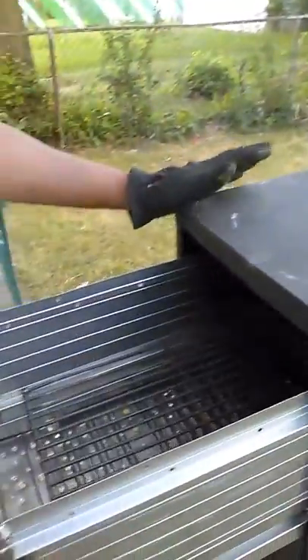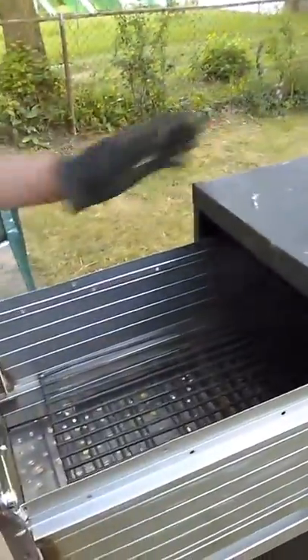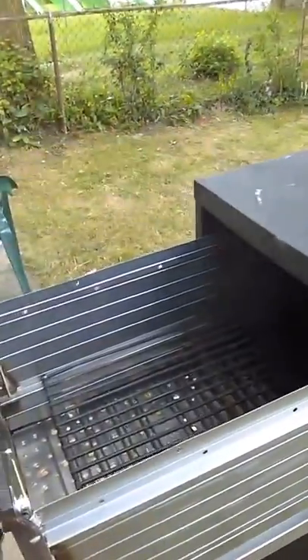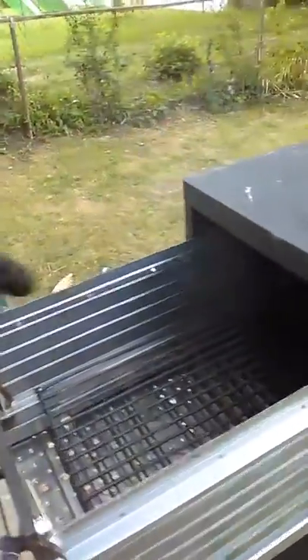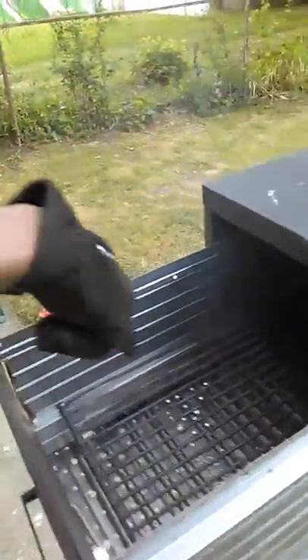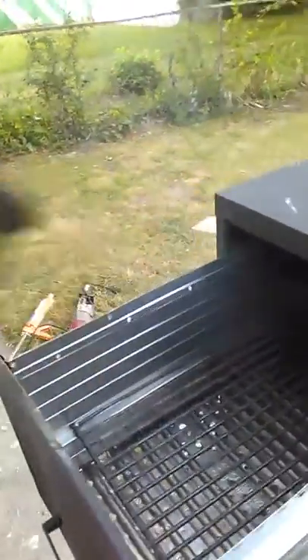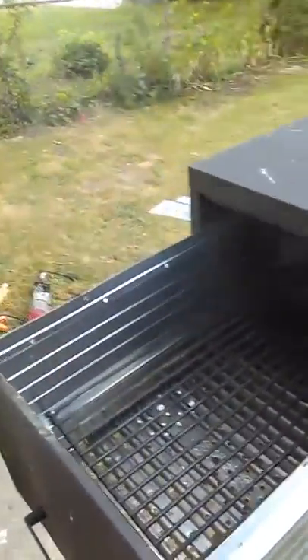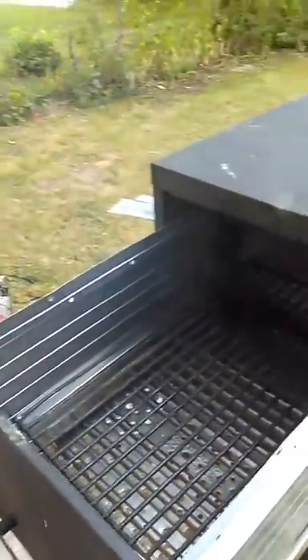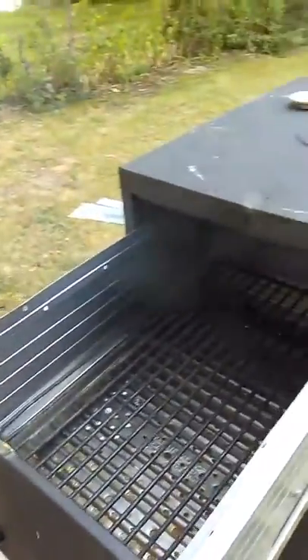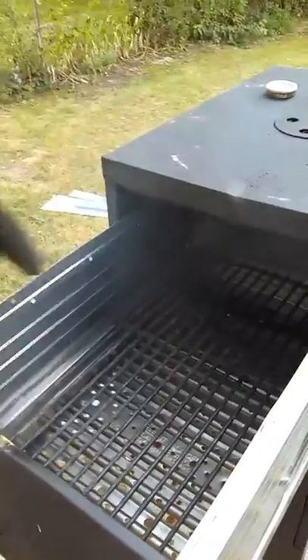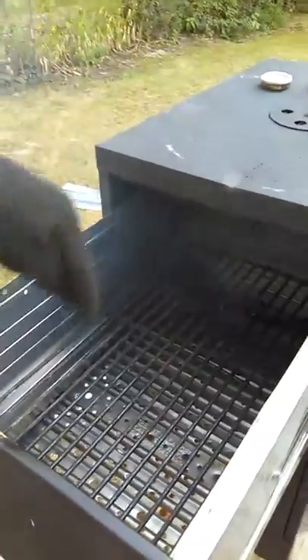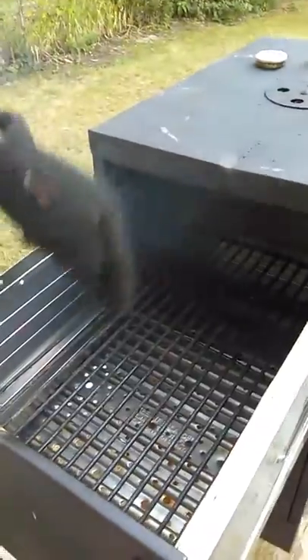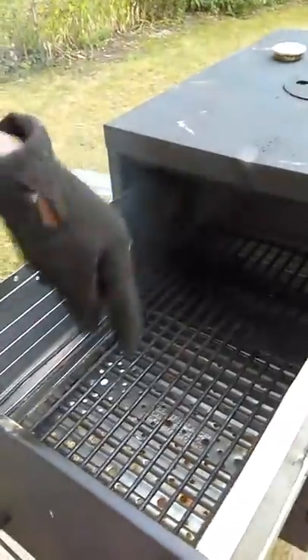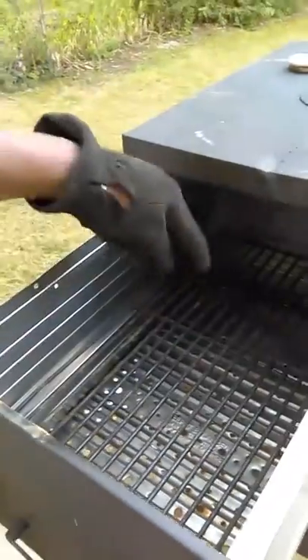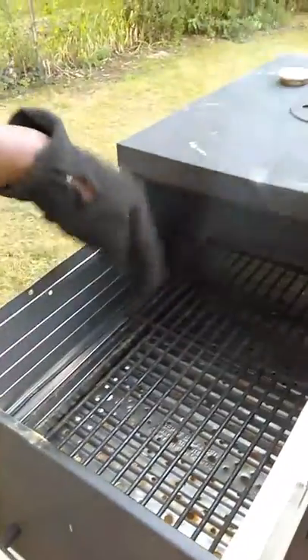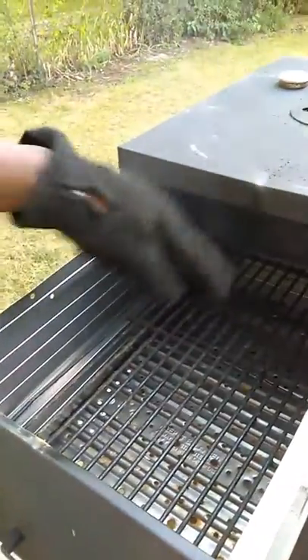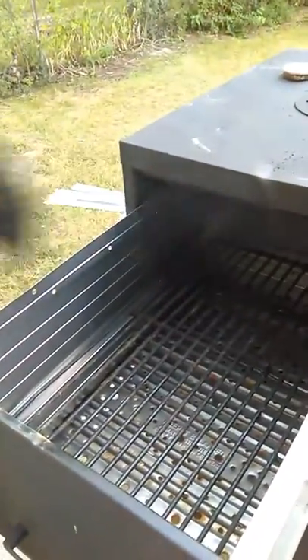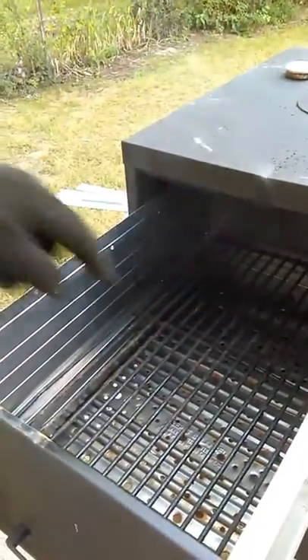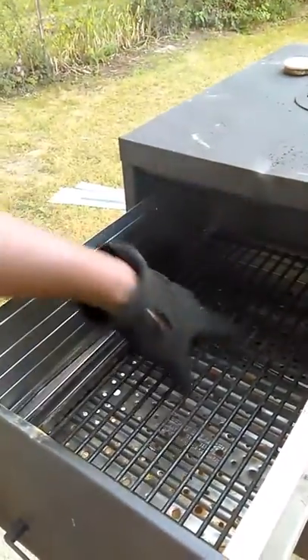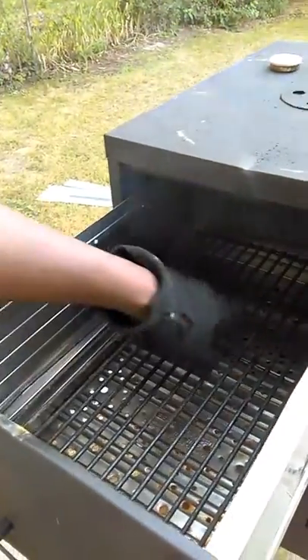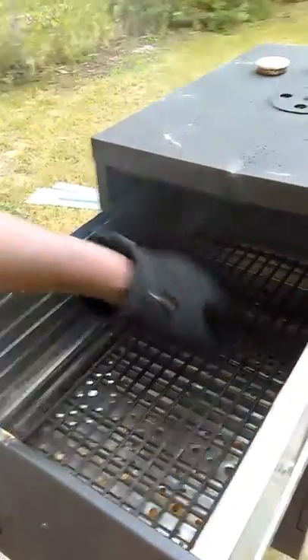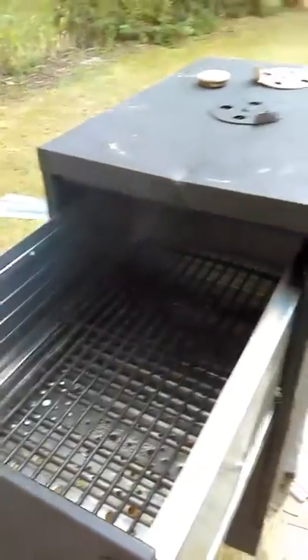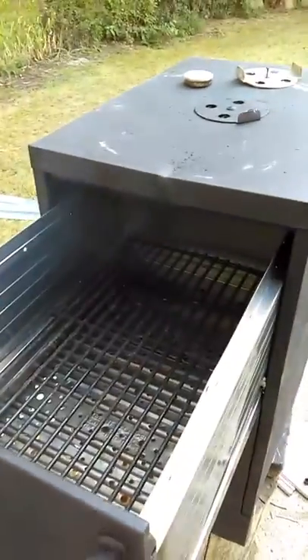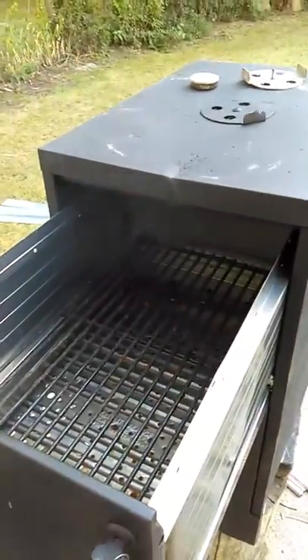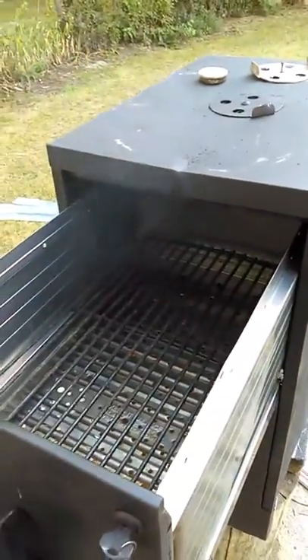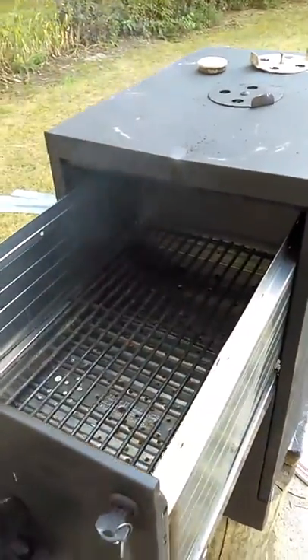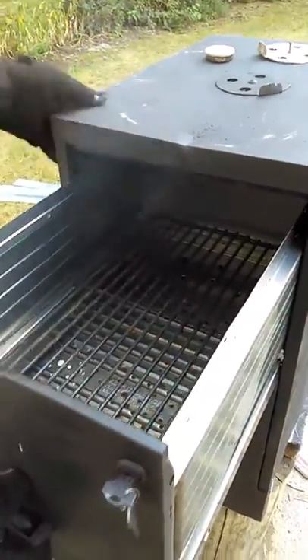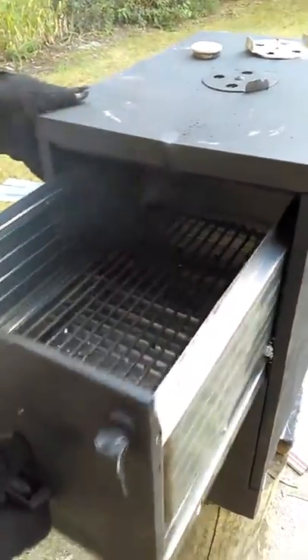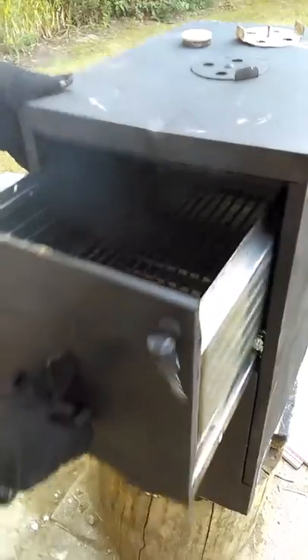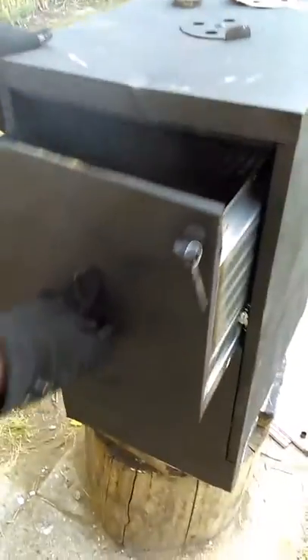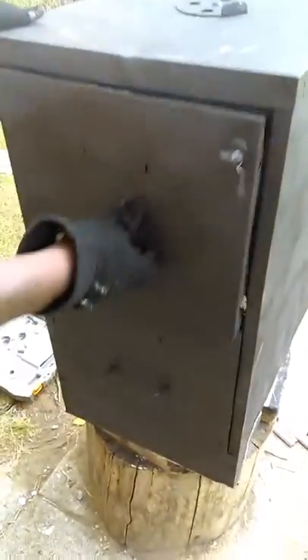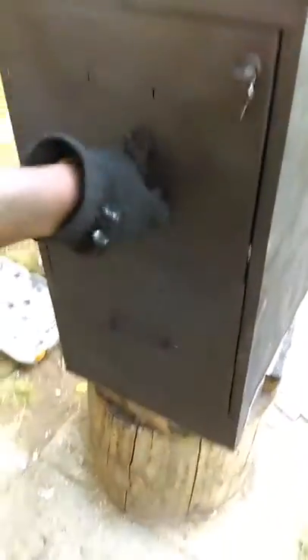Here are the drawers. I drilled holes in the drawers and I got grates. Those are my drawers right there for my meat.